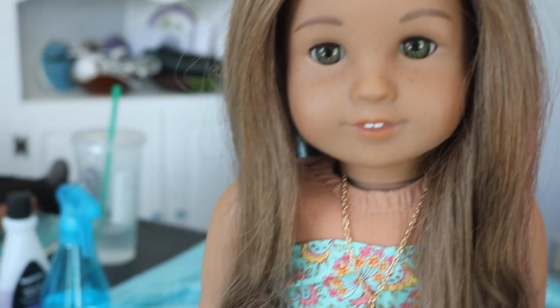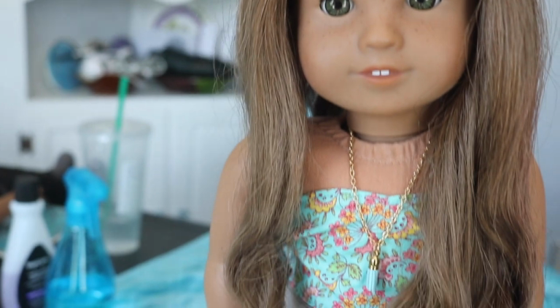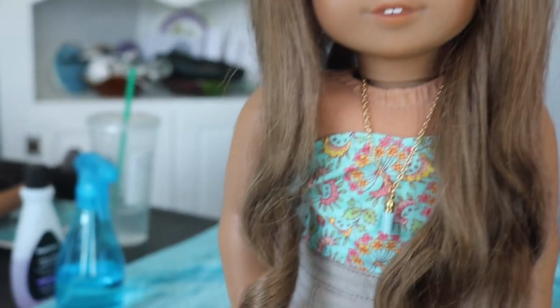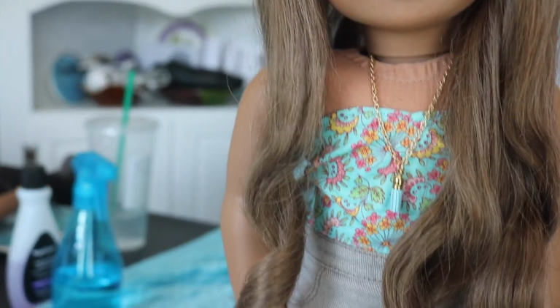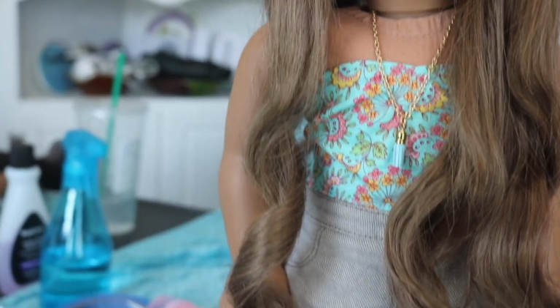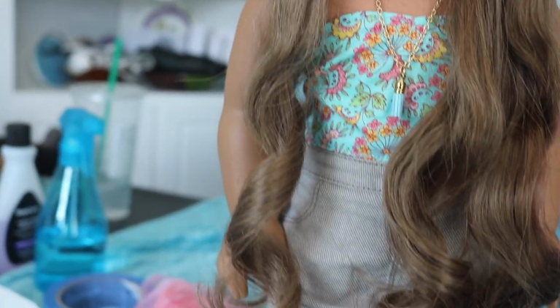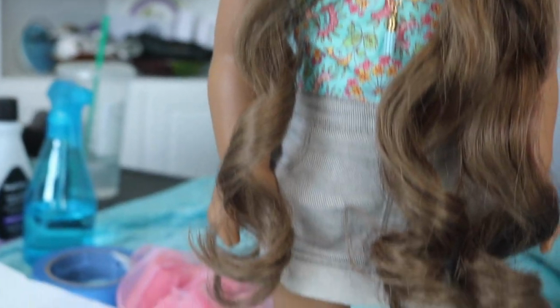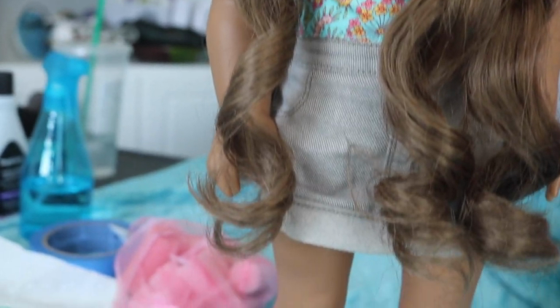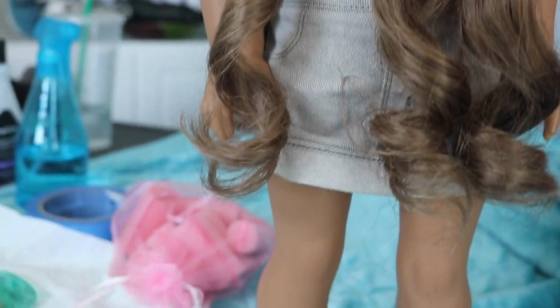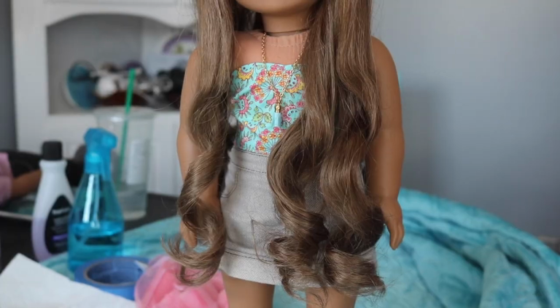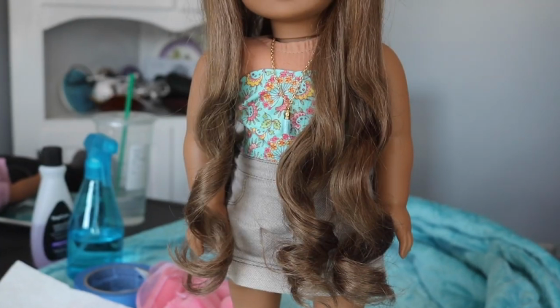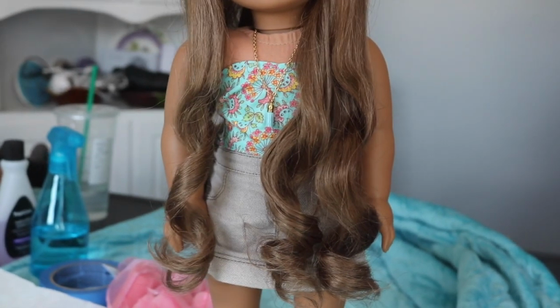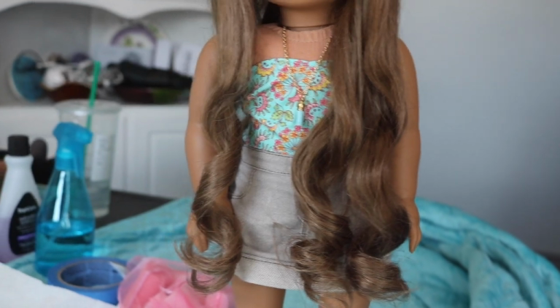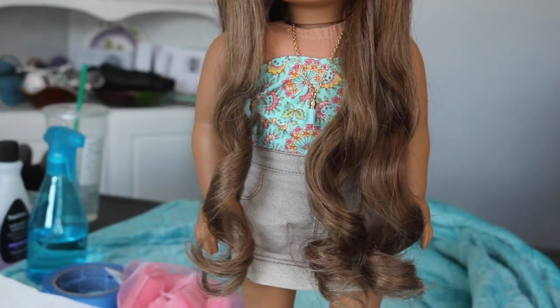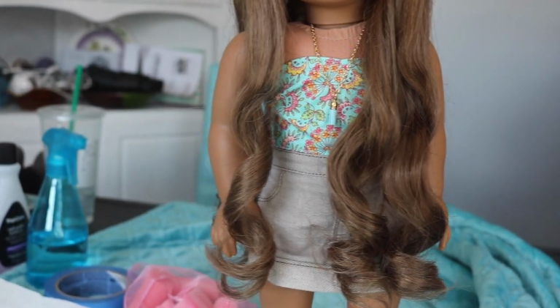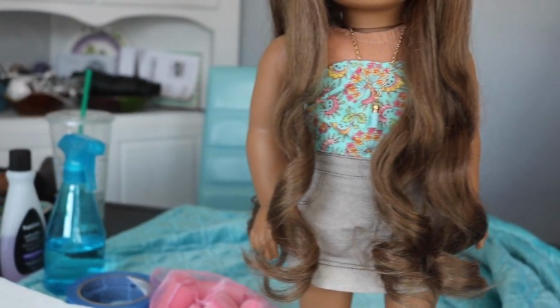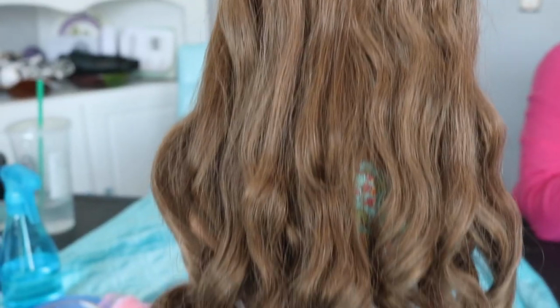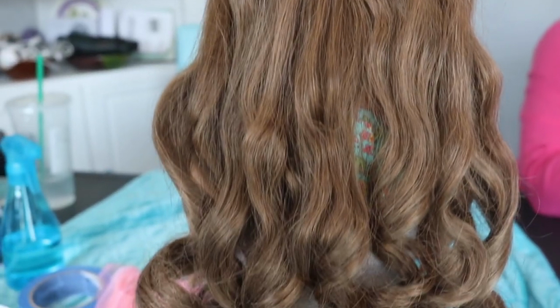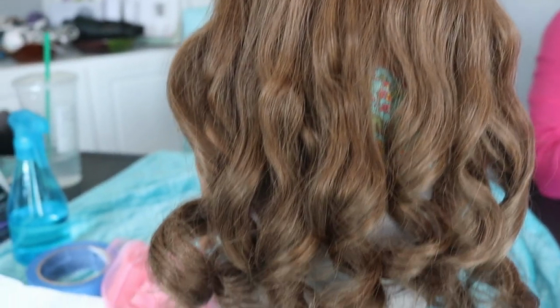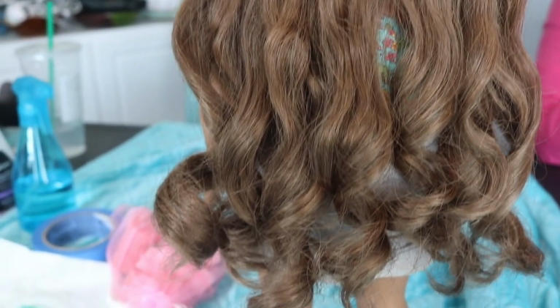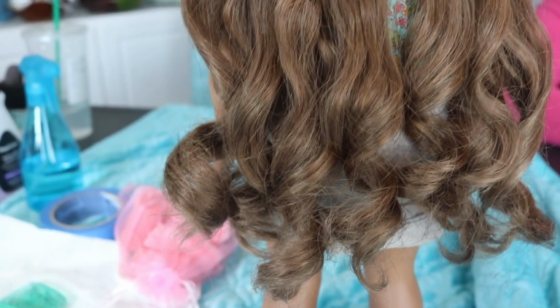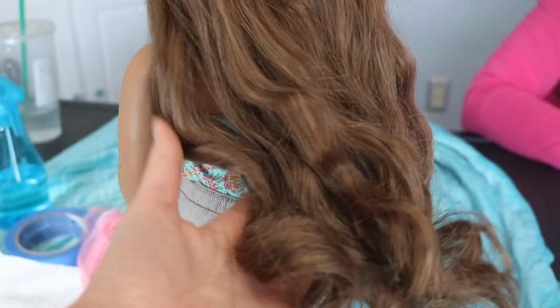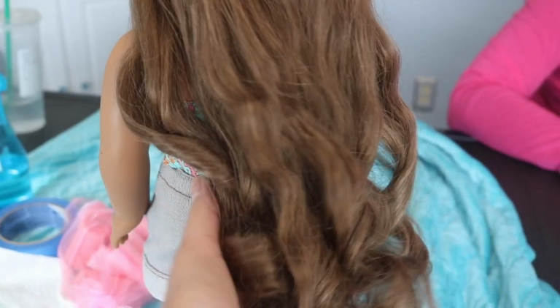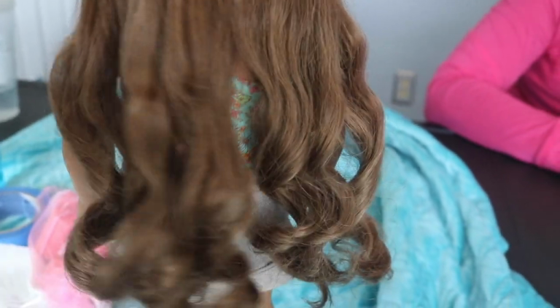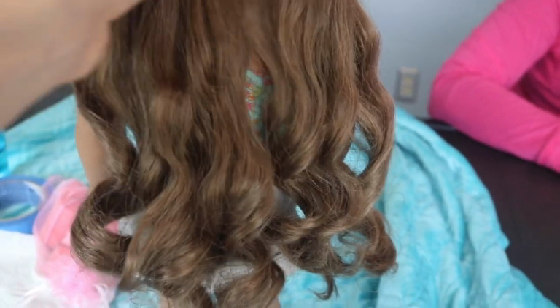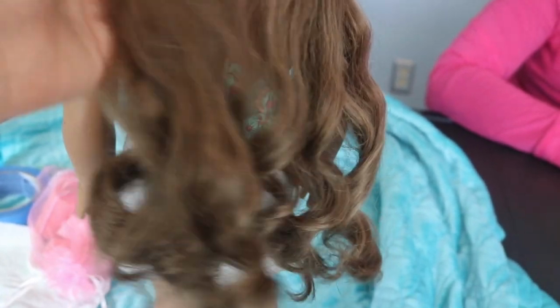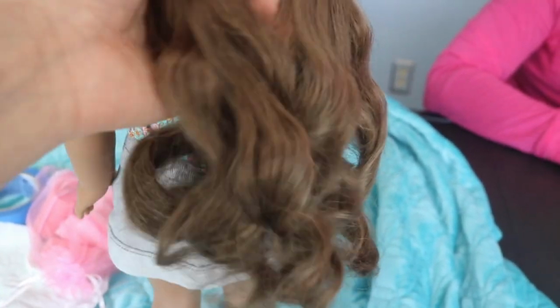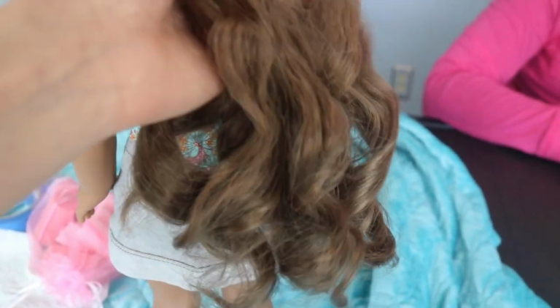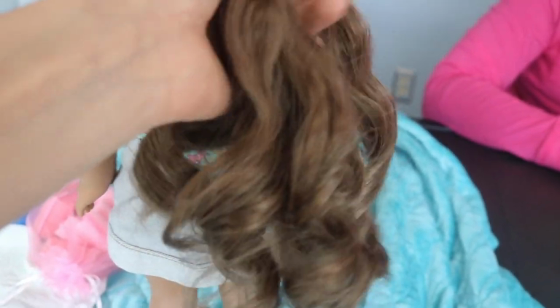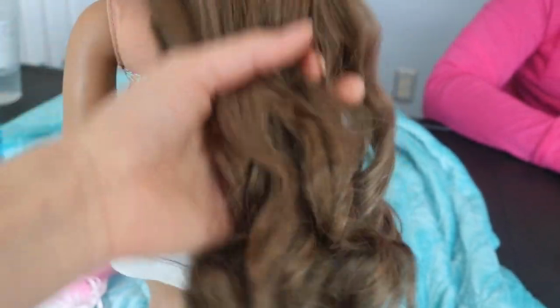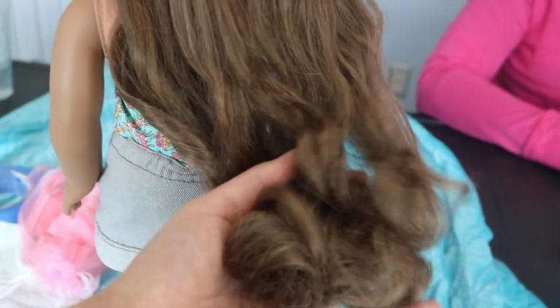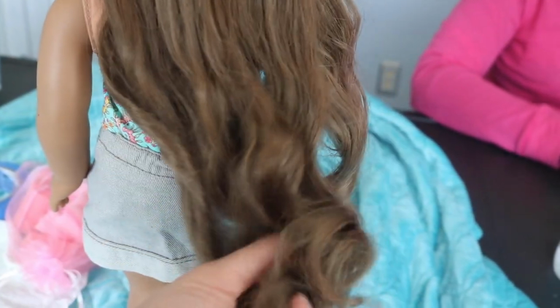And here is the final result. I would recommend letting them dry overnight, but if you are impatient then you can always lay her out in the sun for a little while — just be patient and the results are great. So thank you guys so much for watching and I'll see you in my next video. Bye!